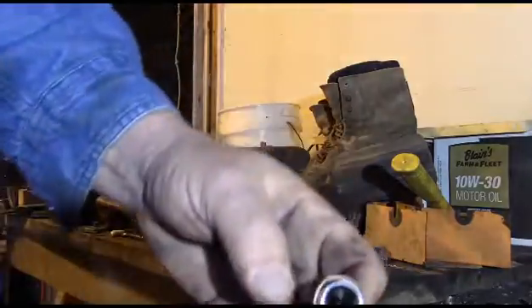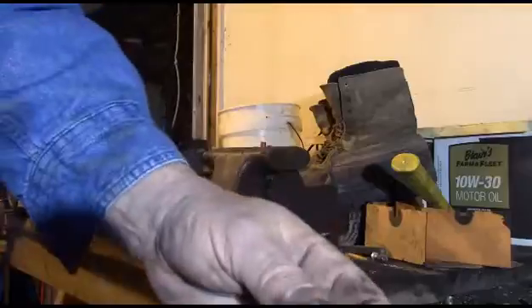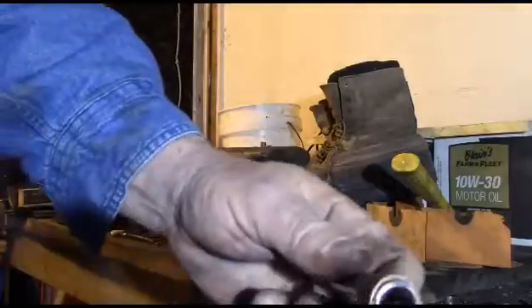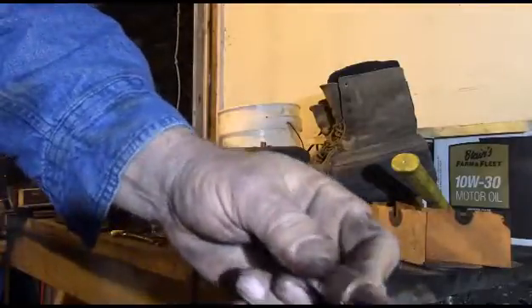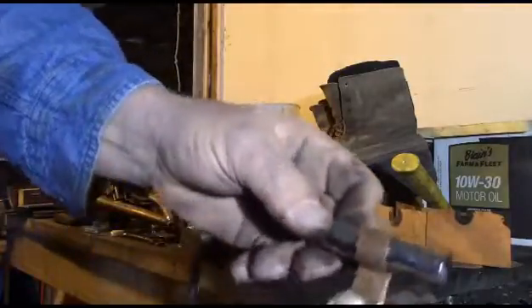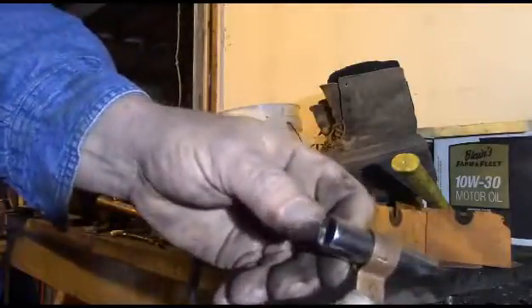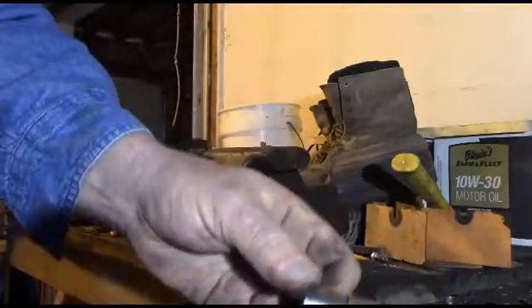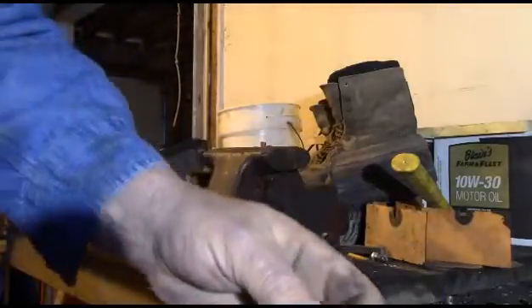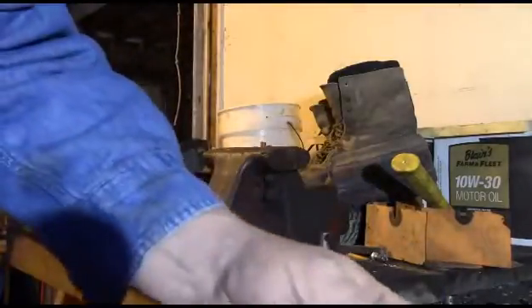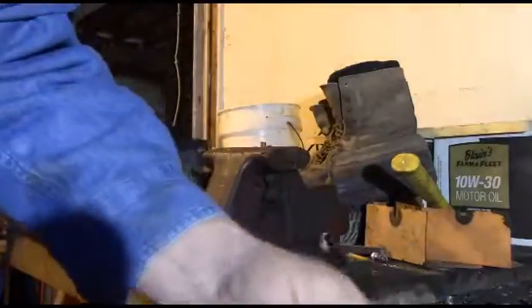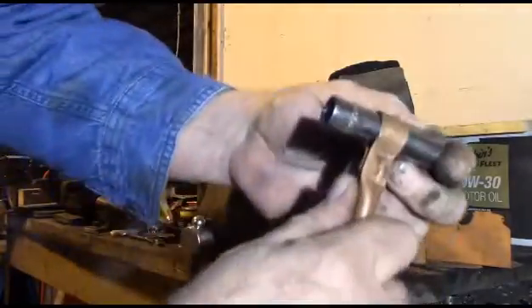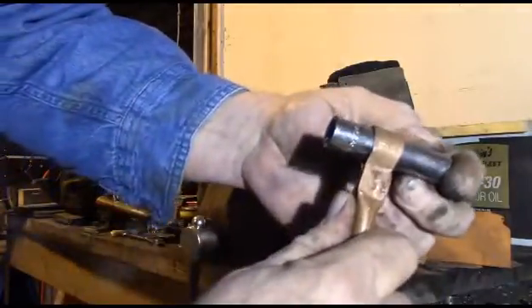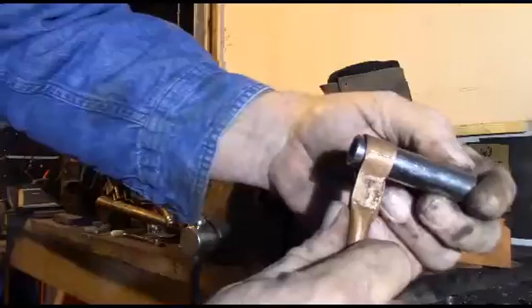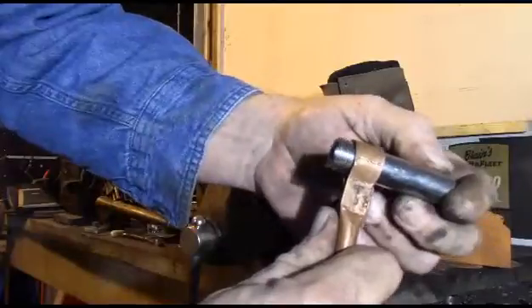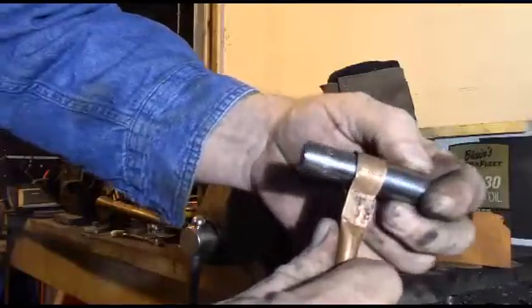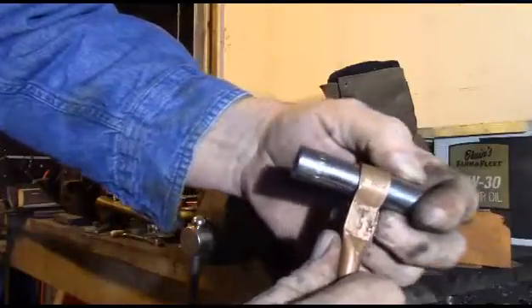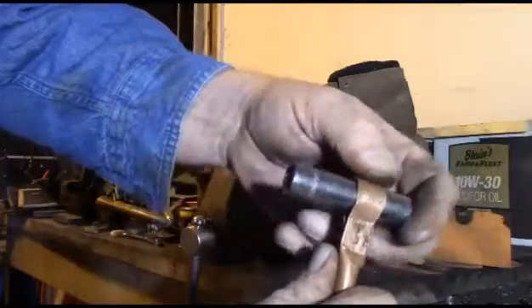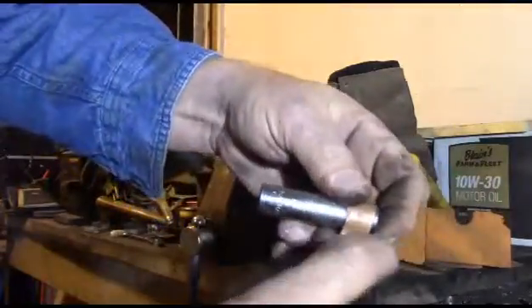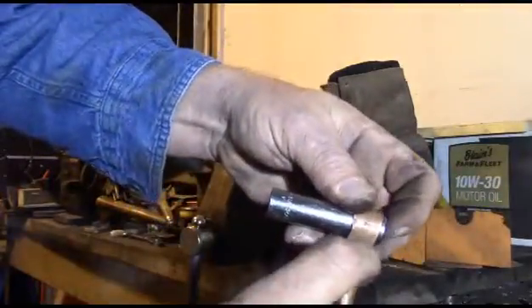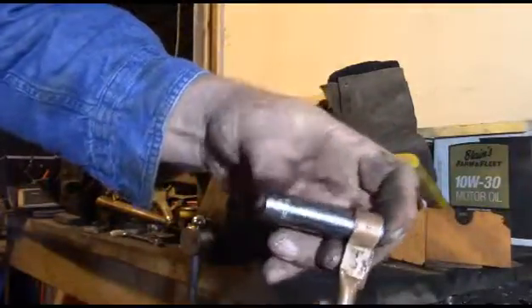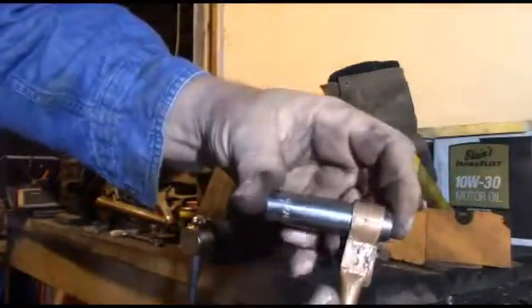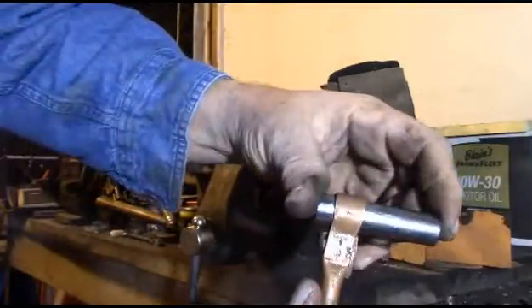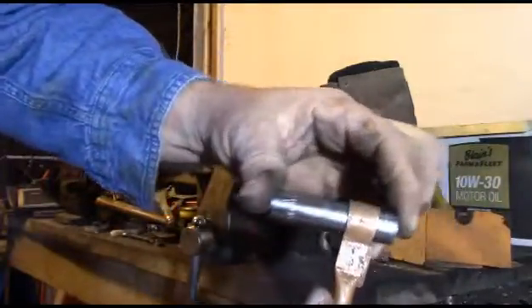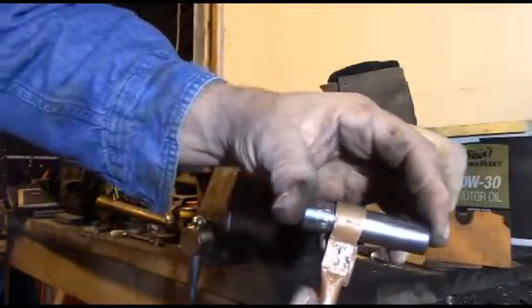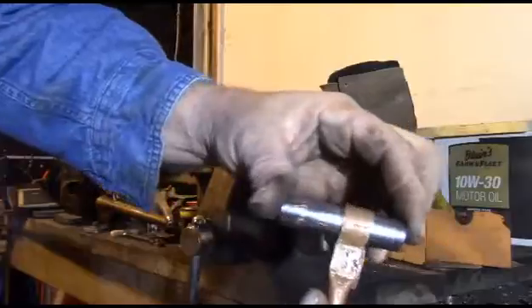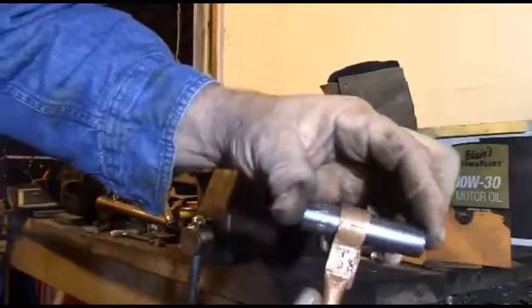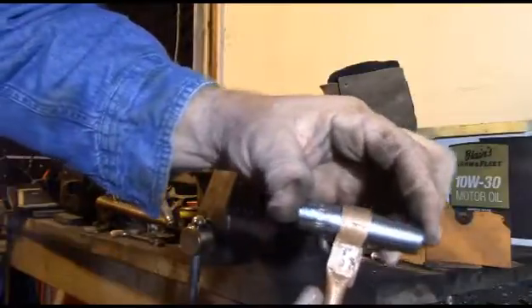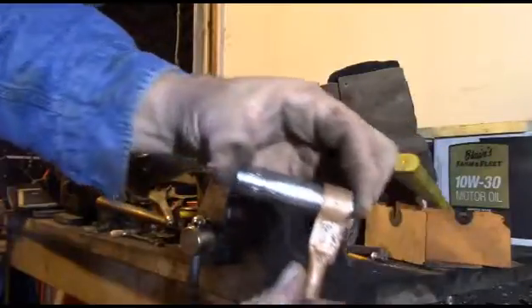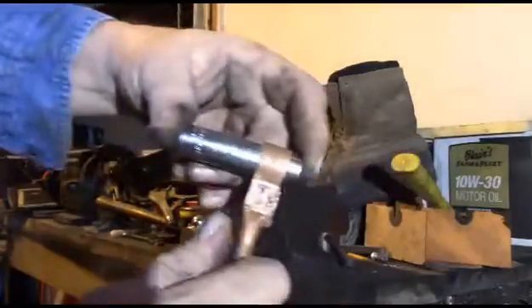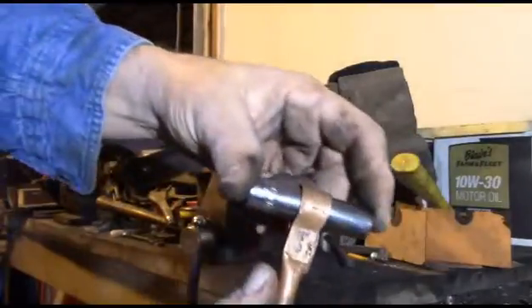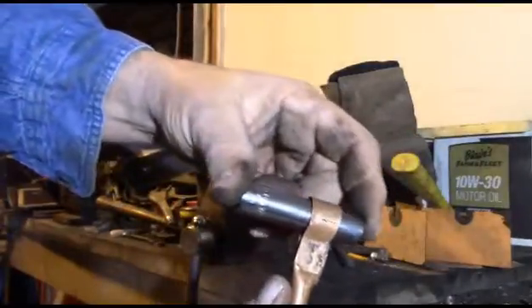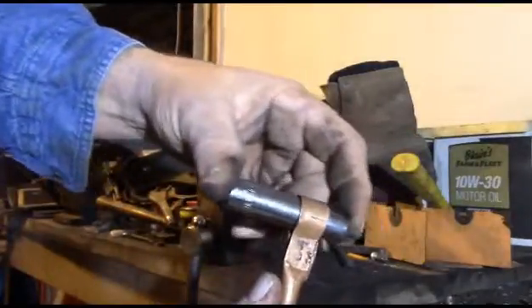What do you think about that, sports fans? I don't think that looks half bad. Now all I've got to do is drill my hole right there so I can put a bolt in. I think that's going to work pretty good, so the next thing I'll do is drill my hole.